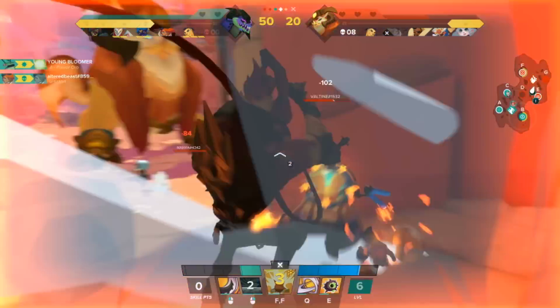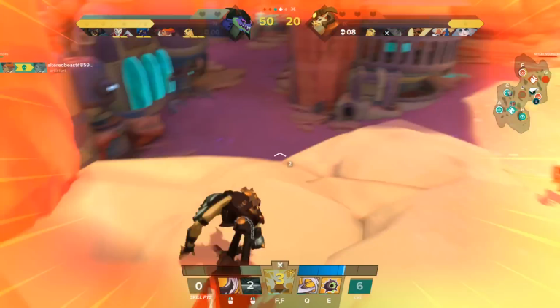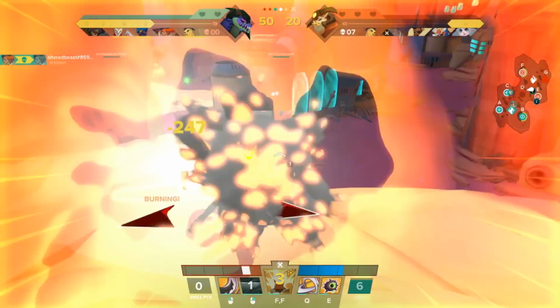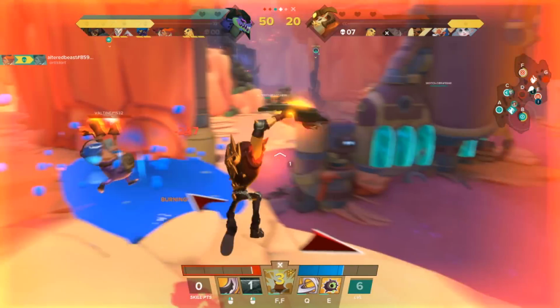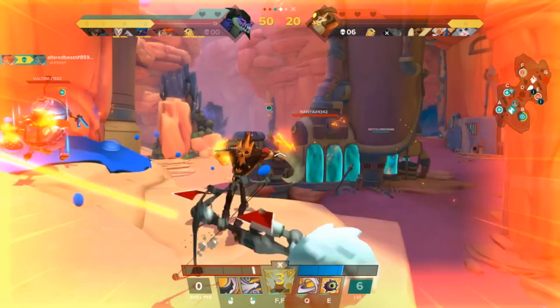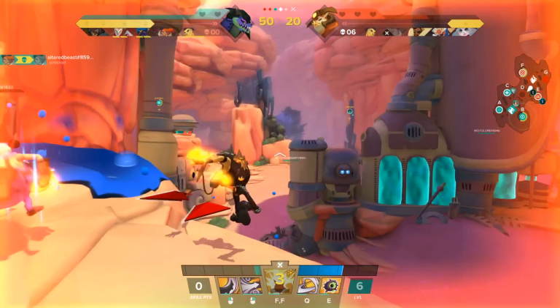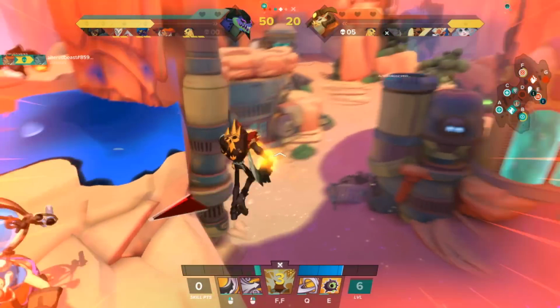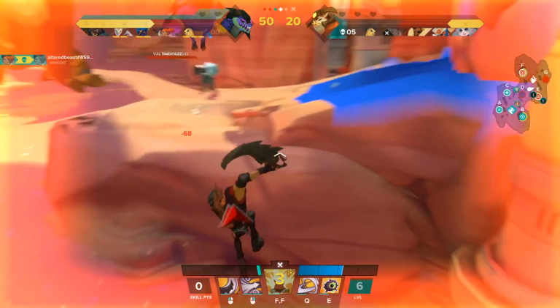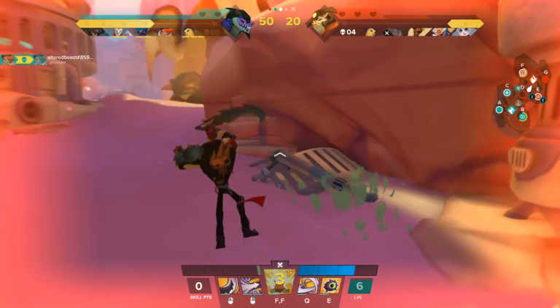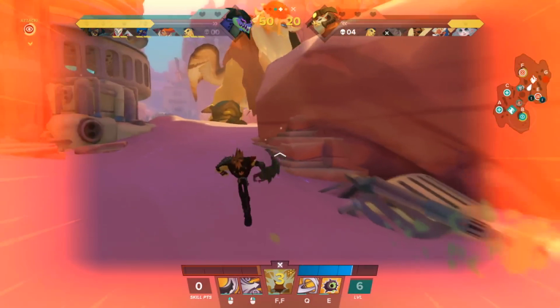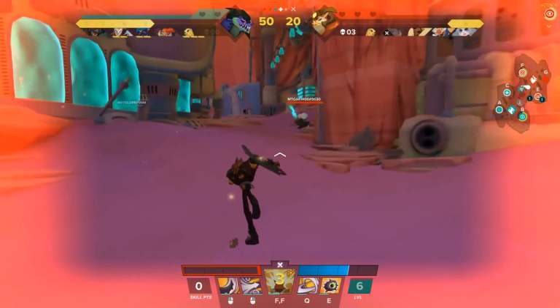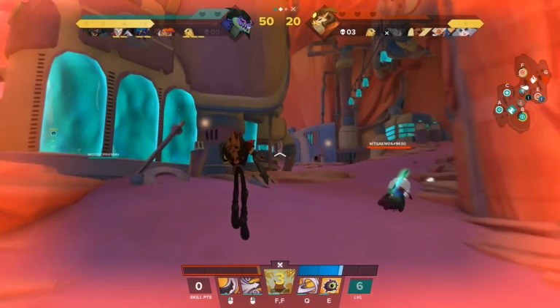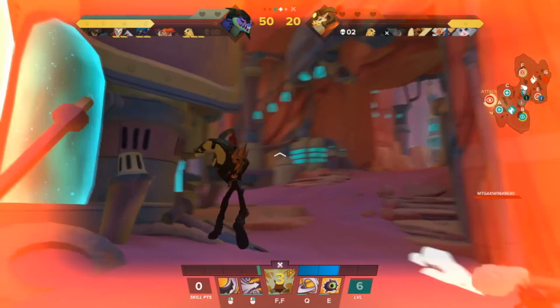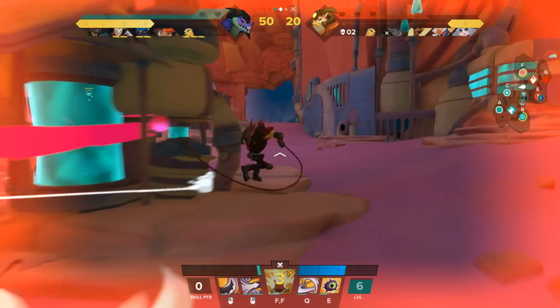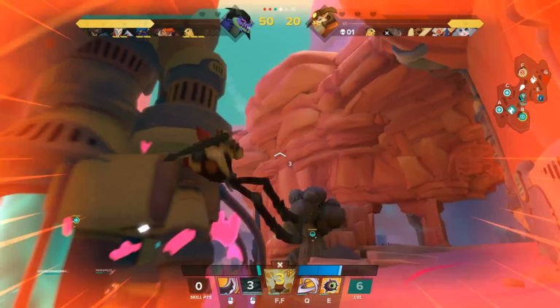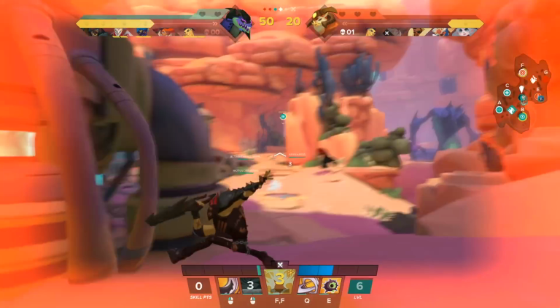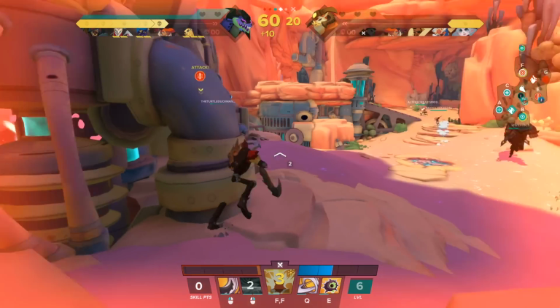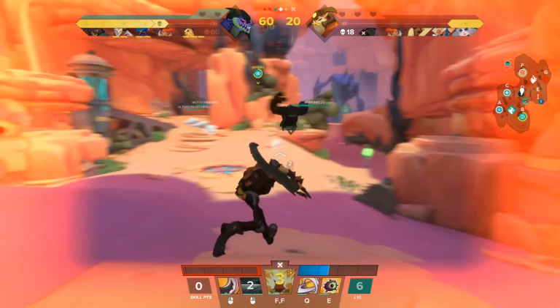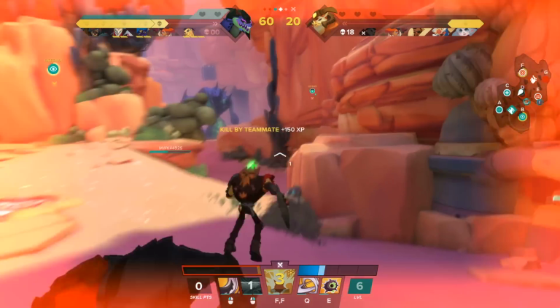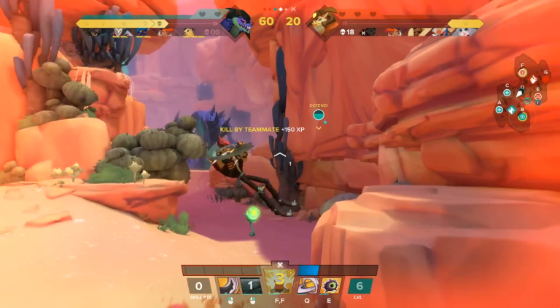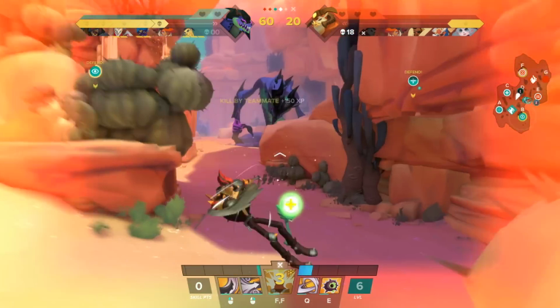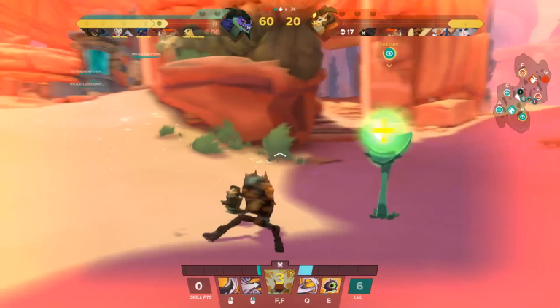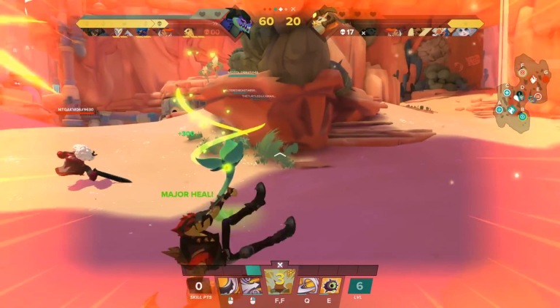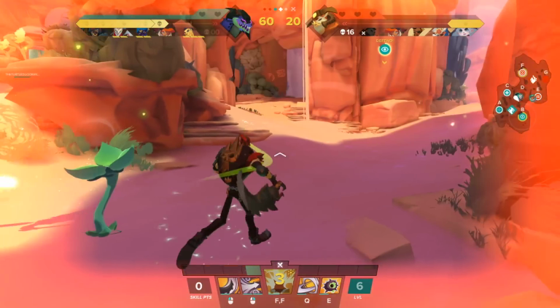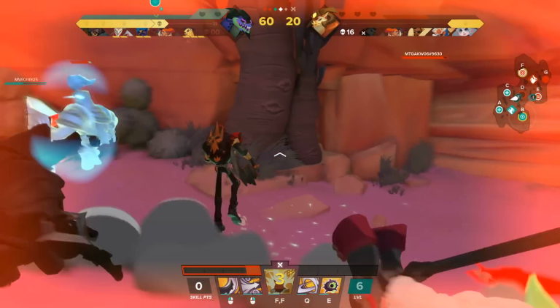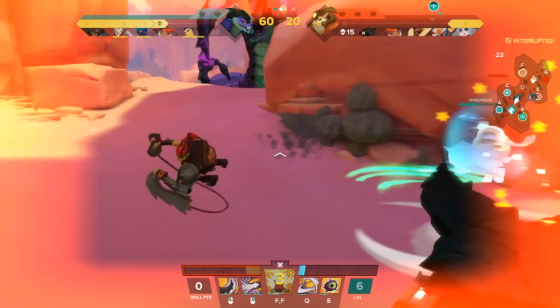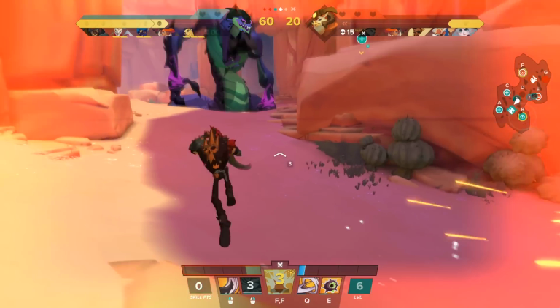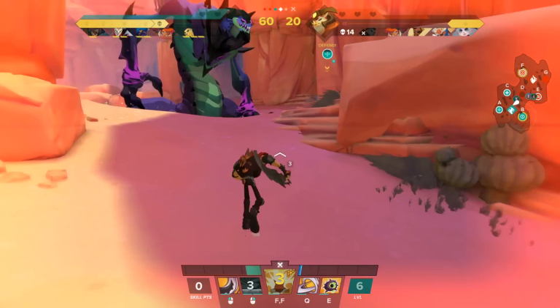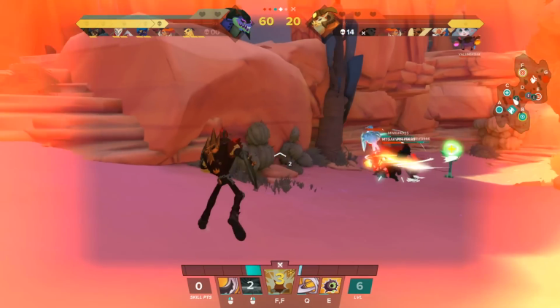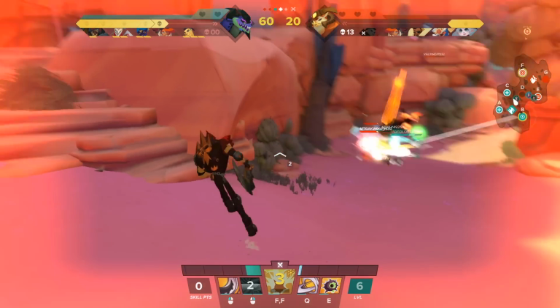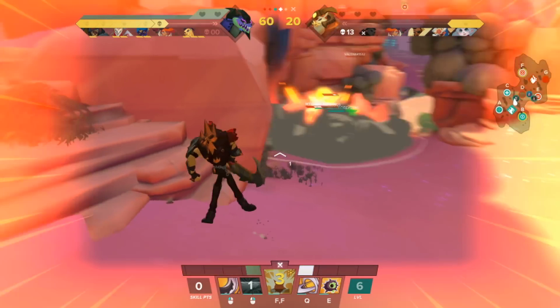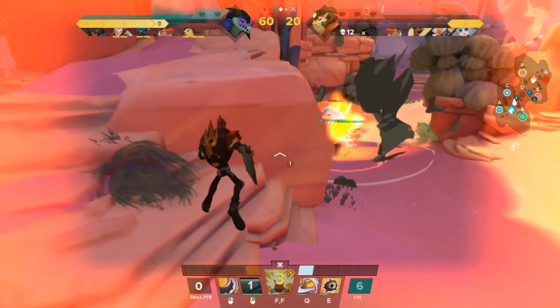In this next clip, we've overstayed our welcome in enemy territory and need to retreat before we get jumped. We just dodge the enemy onslaught with Rush, and a jump attack gets us around the corner. Leaping for the health orb, we dodge to pick it up. Rush gets us out of the pit, and we make it out alive to fight another day.